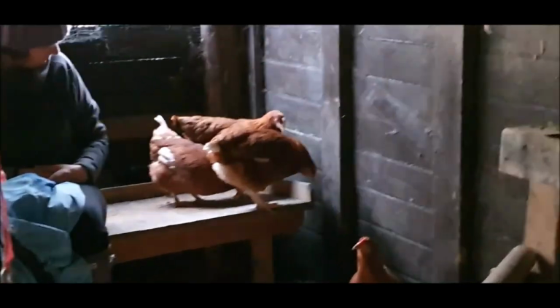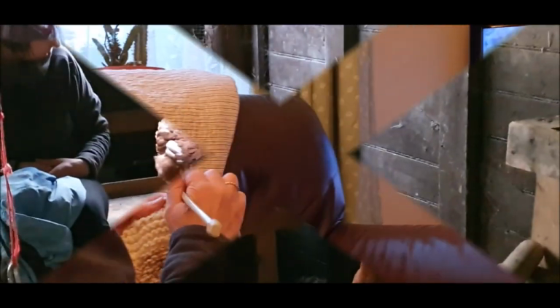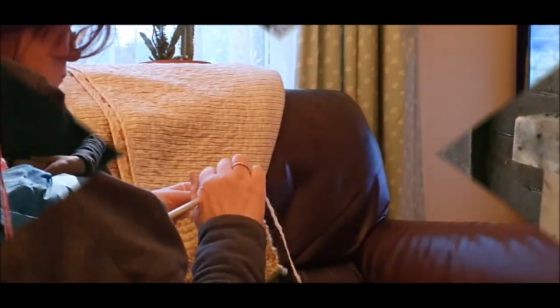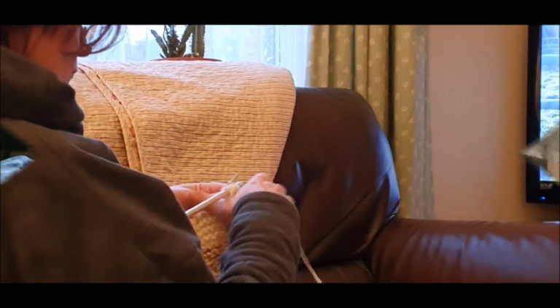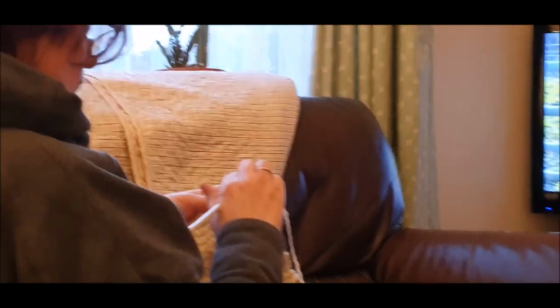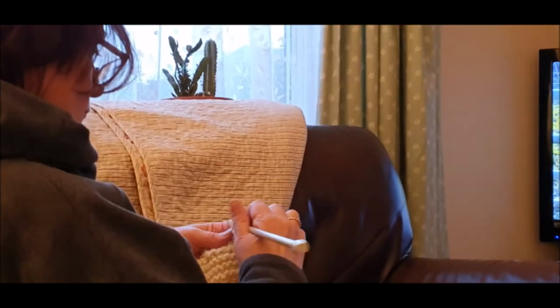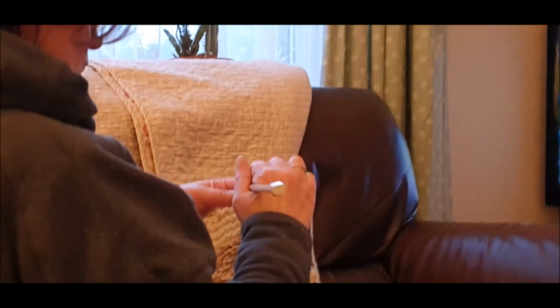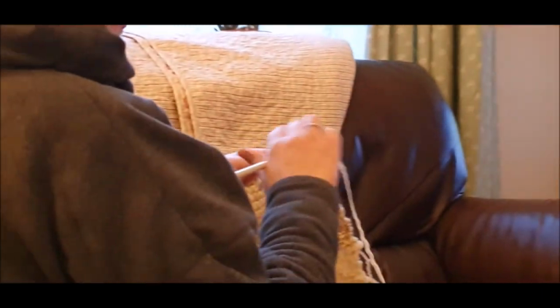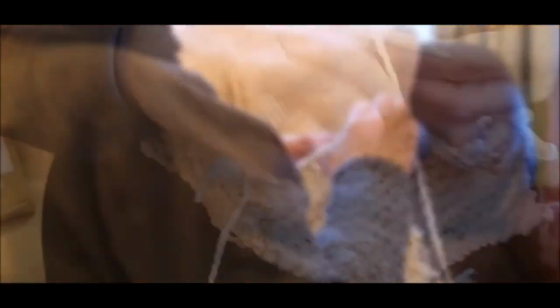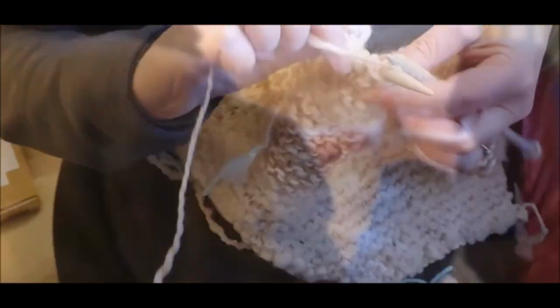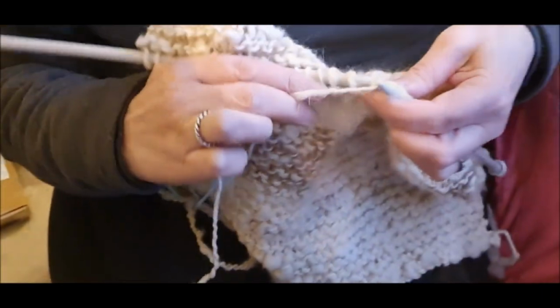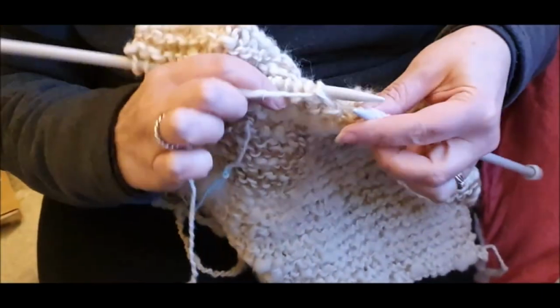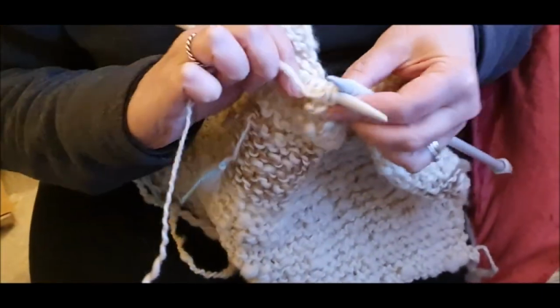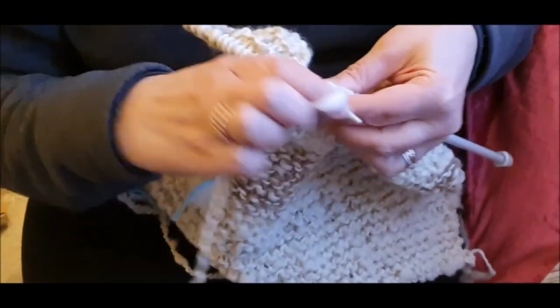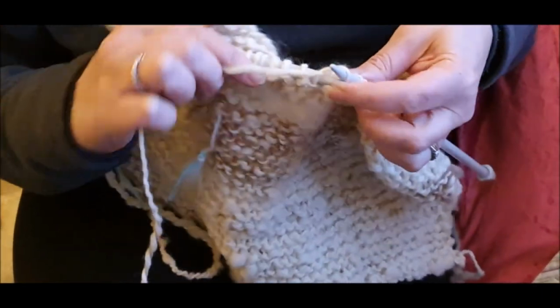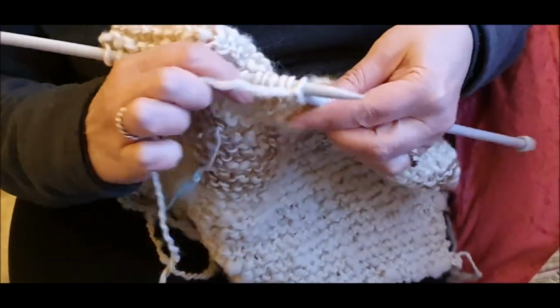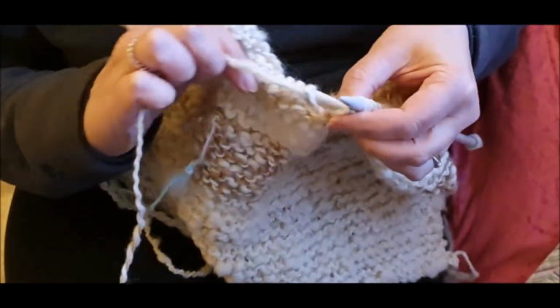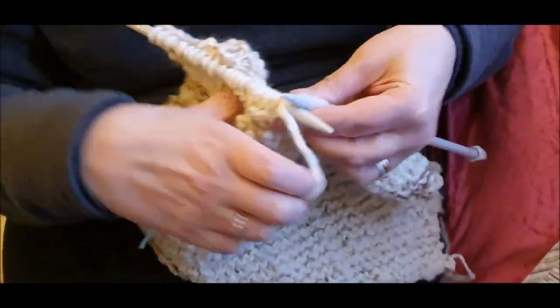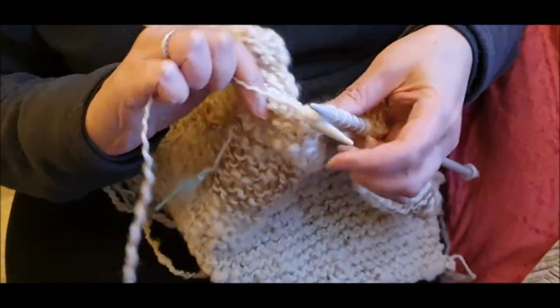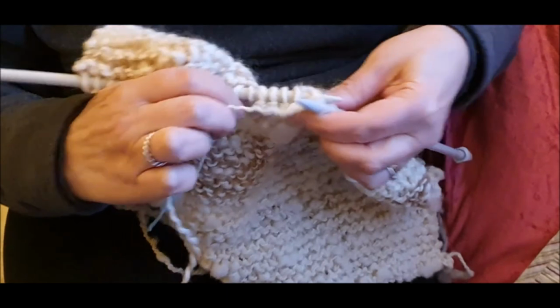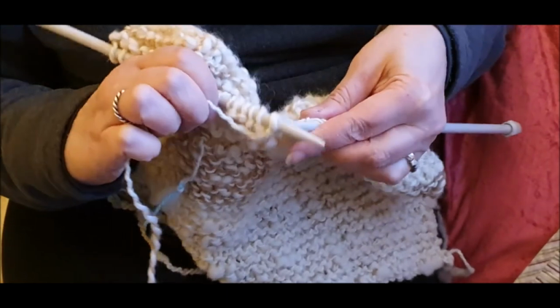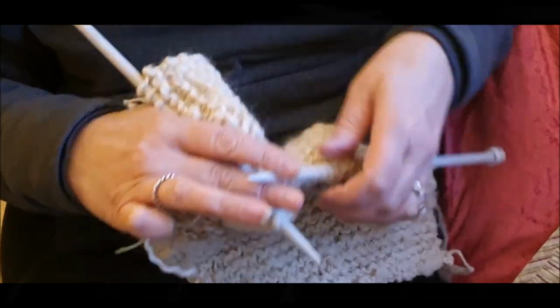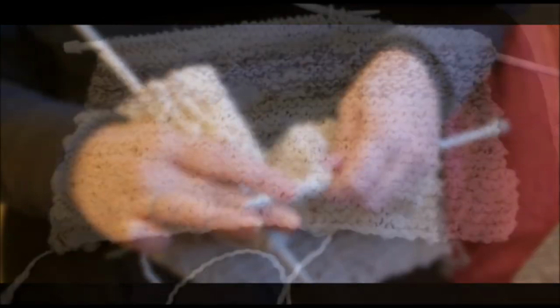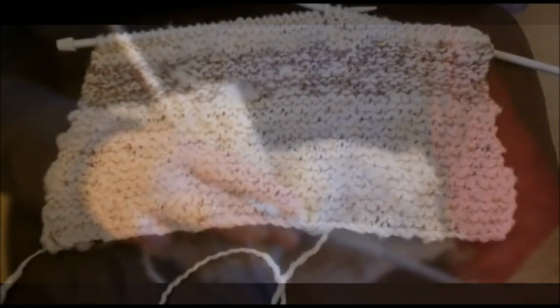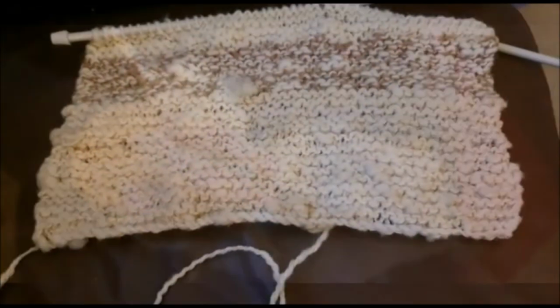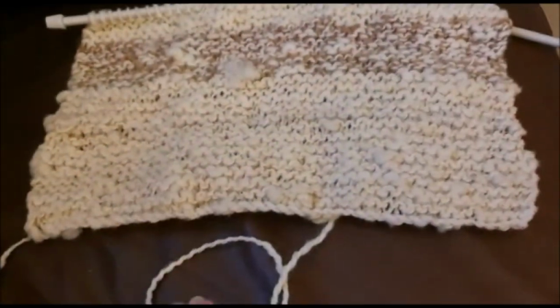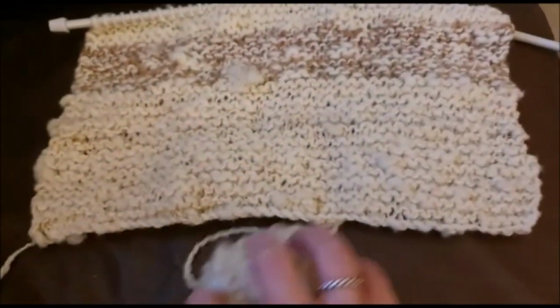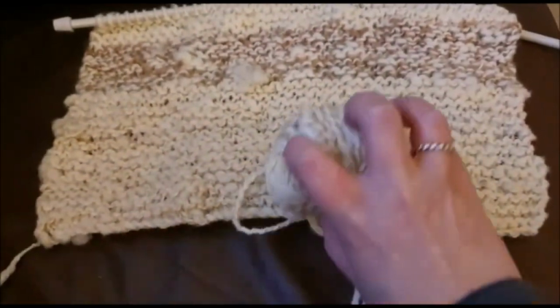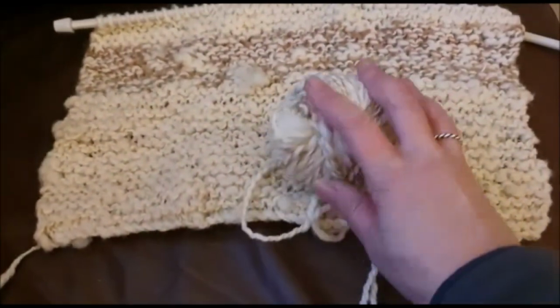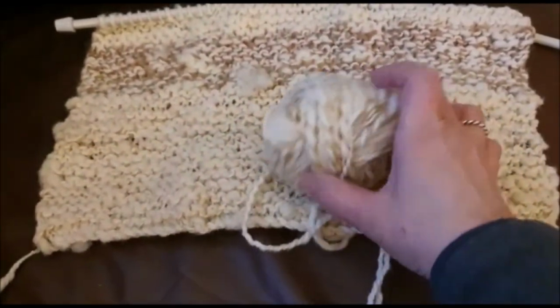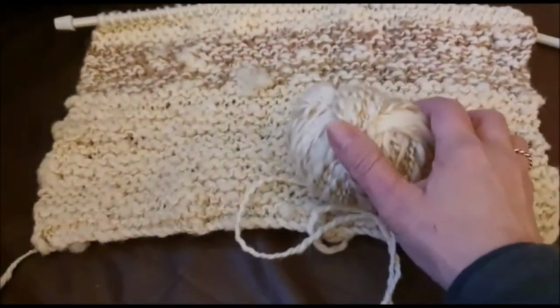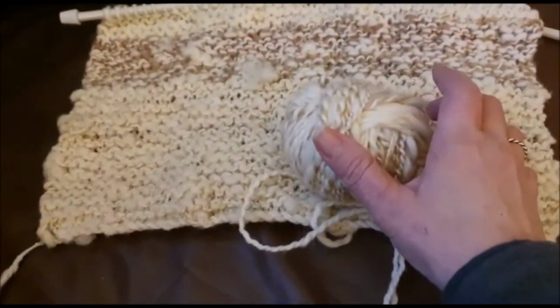Once we get home, Jane settles down to watch telly and does some knitting with a specially blended designer wool. I'm not sure what it's going to be but whatever it is, it's all in the round.